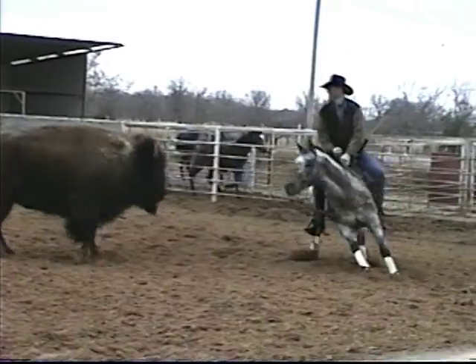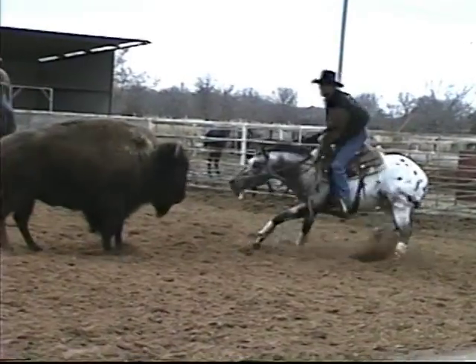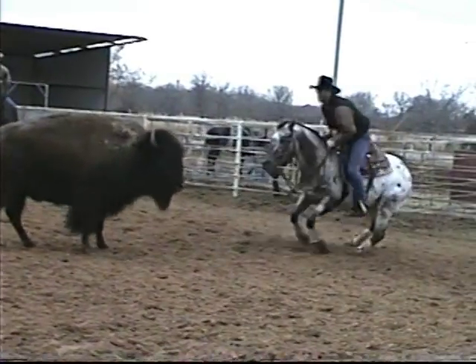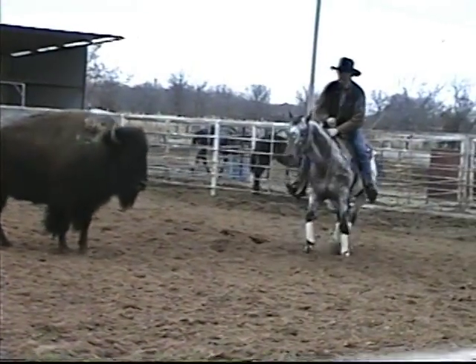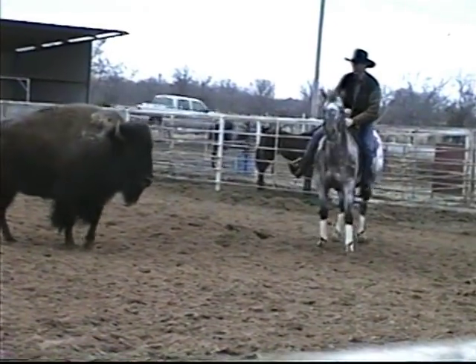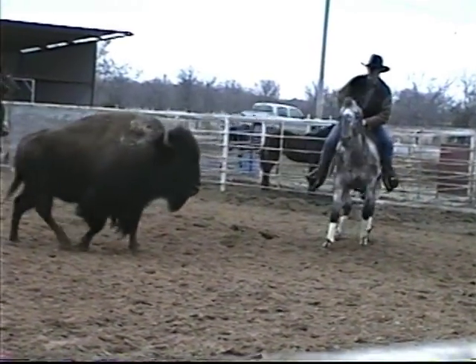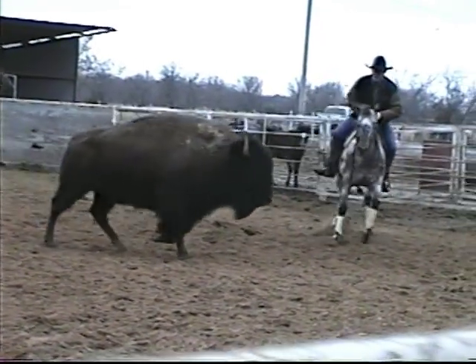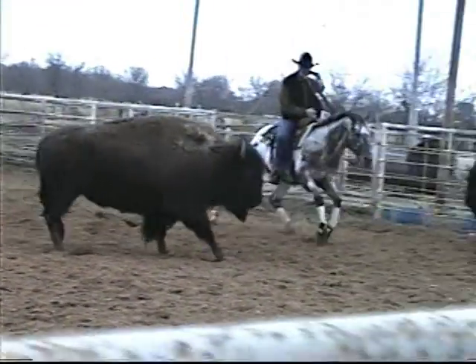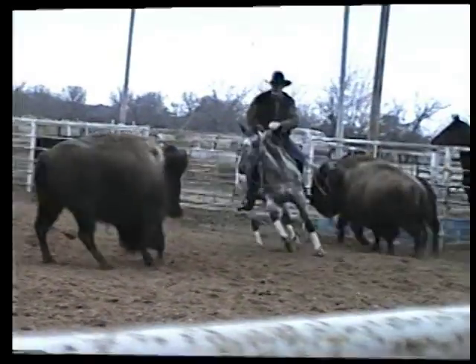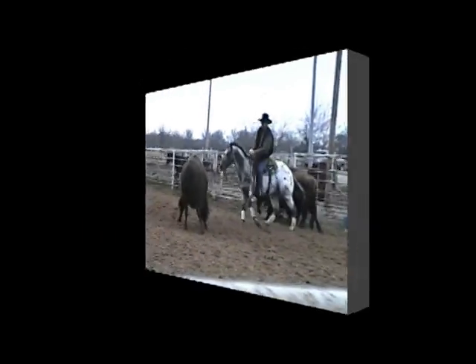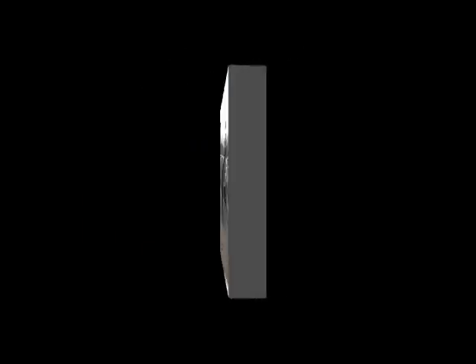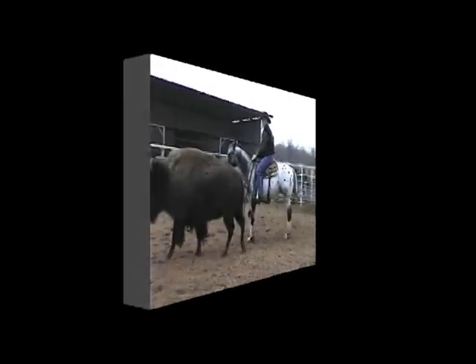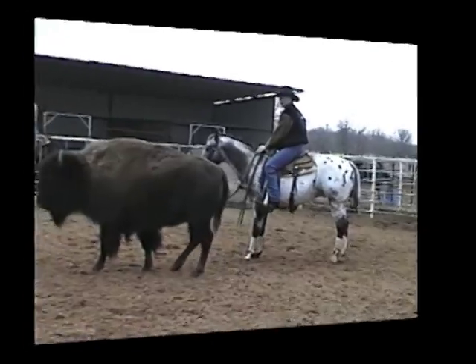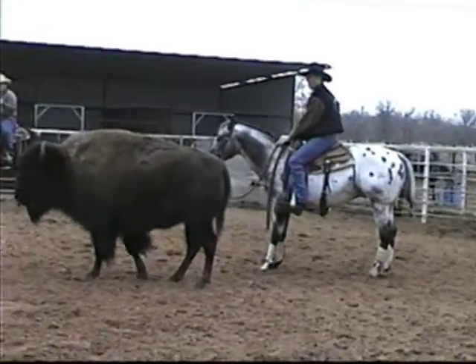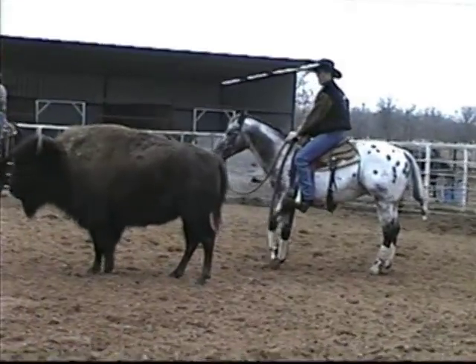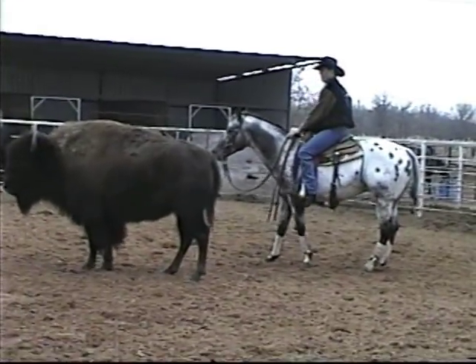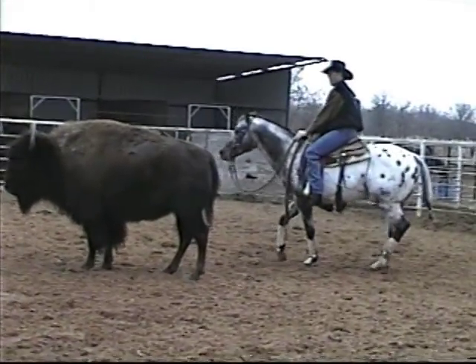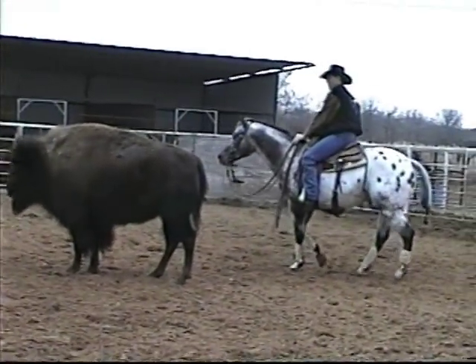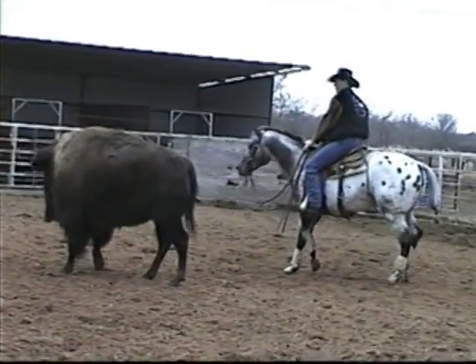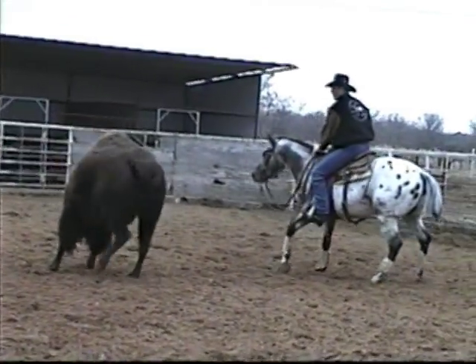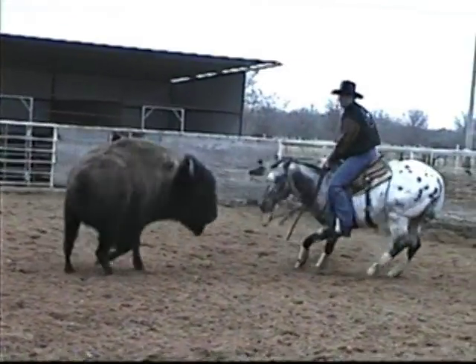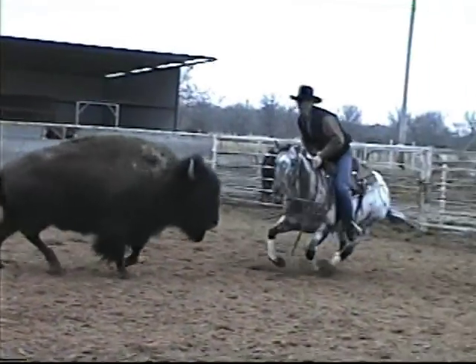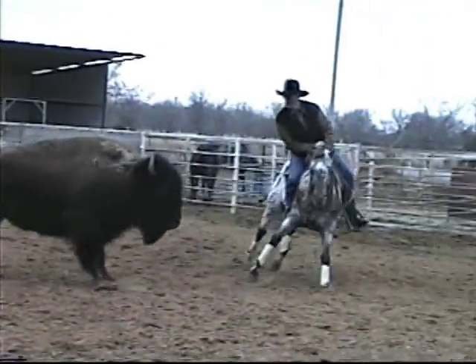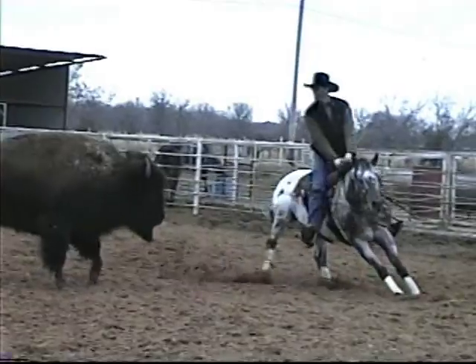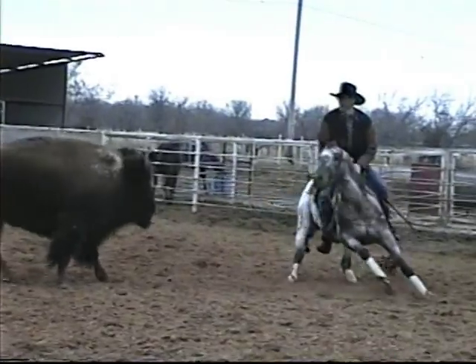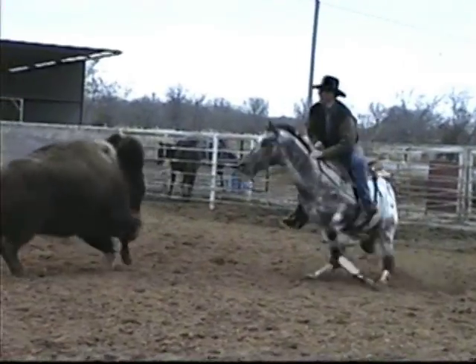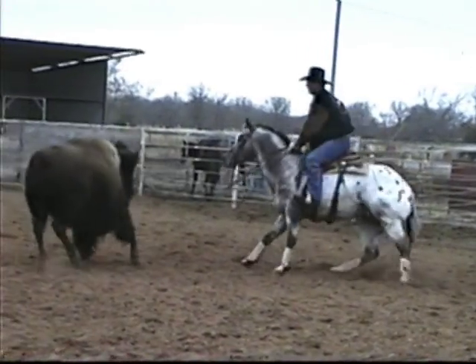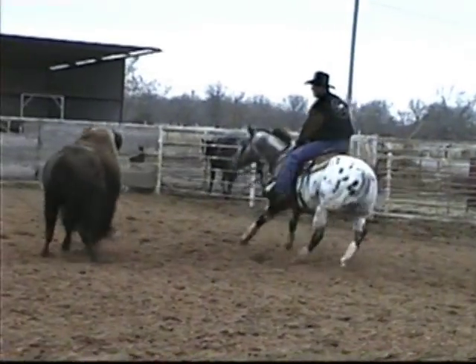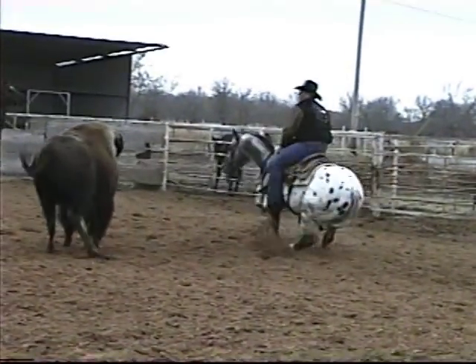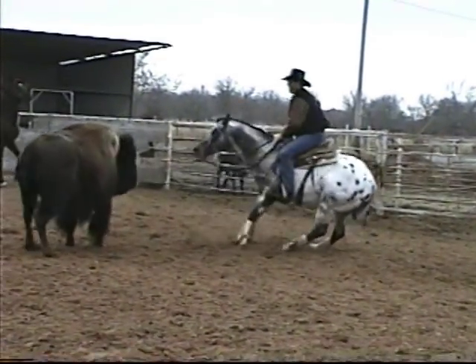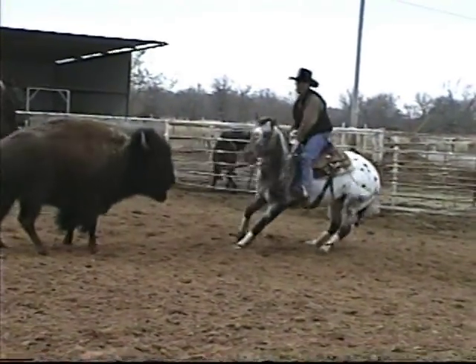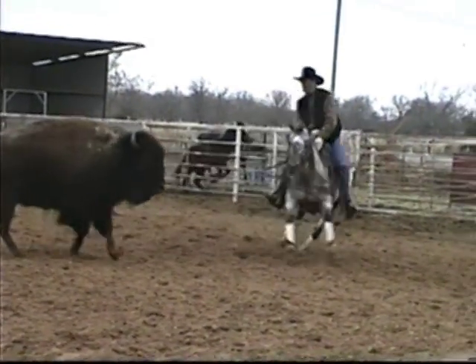Let's watch that again a little bit slower, just so you can get the full benefit of what this horse is doing. And he's doing that without much help from the rider,